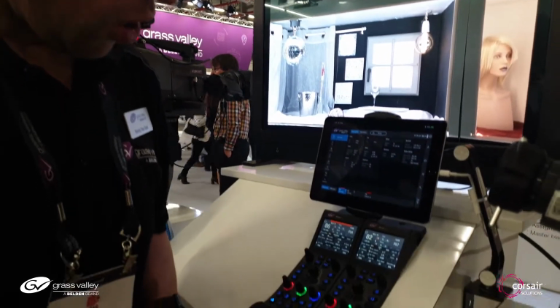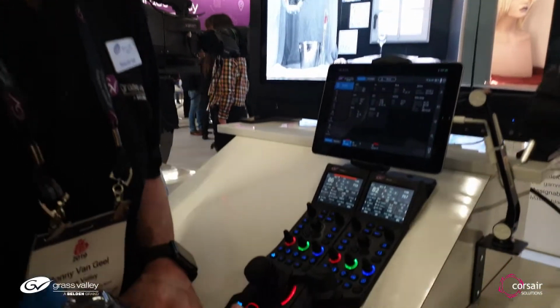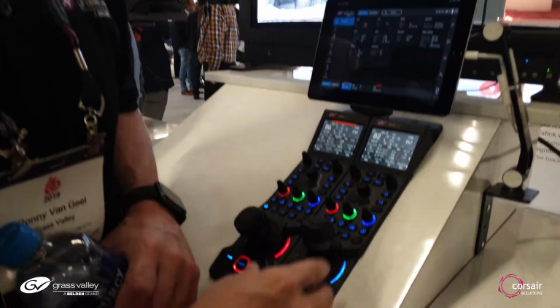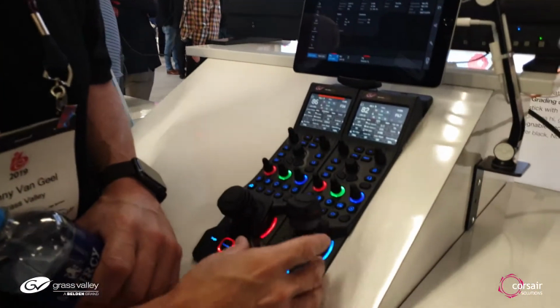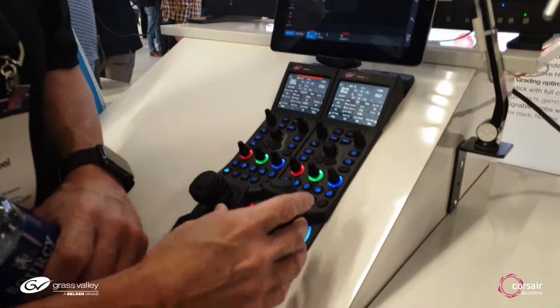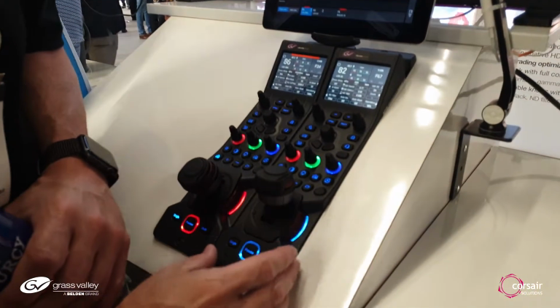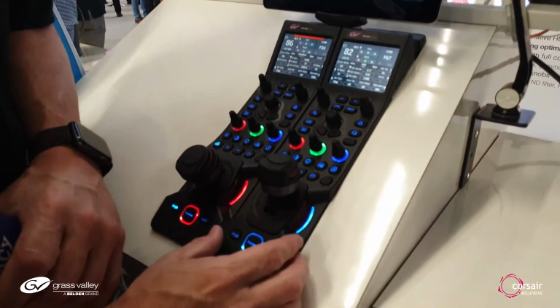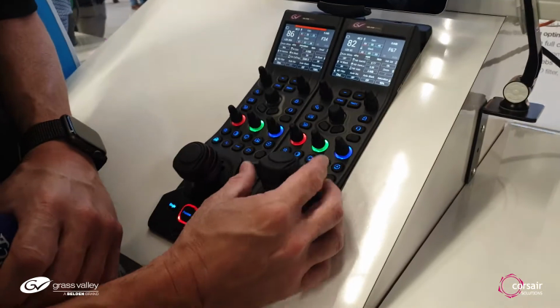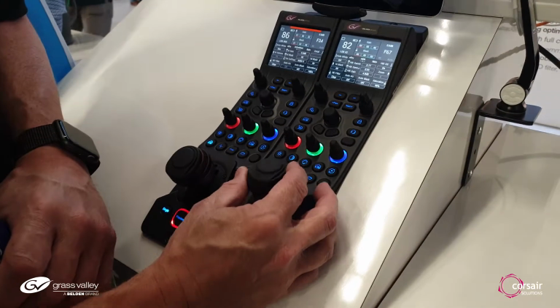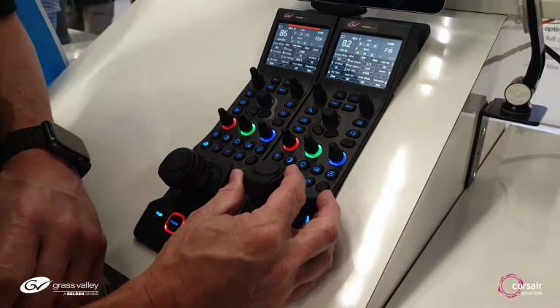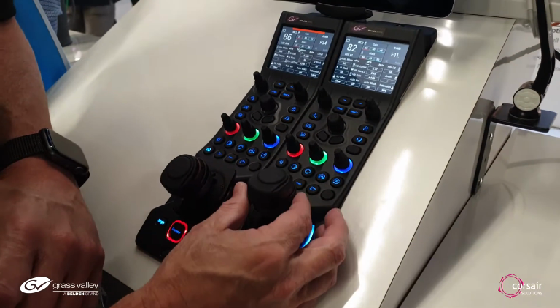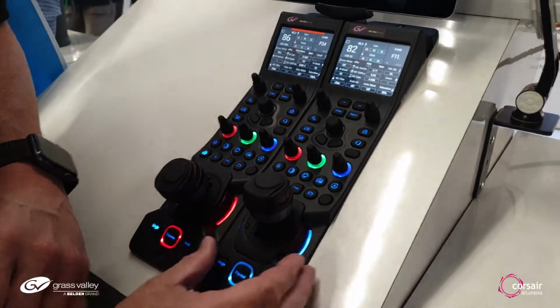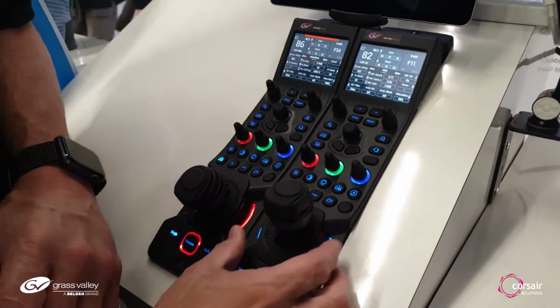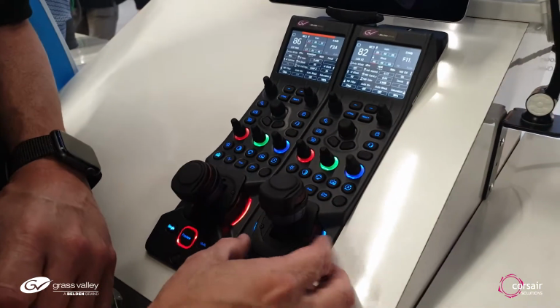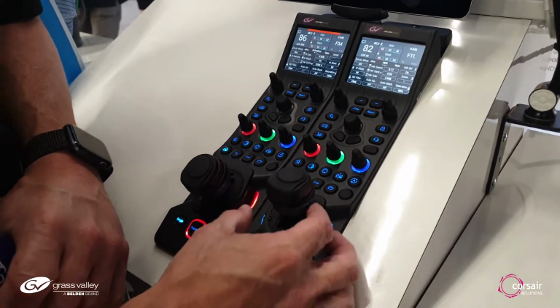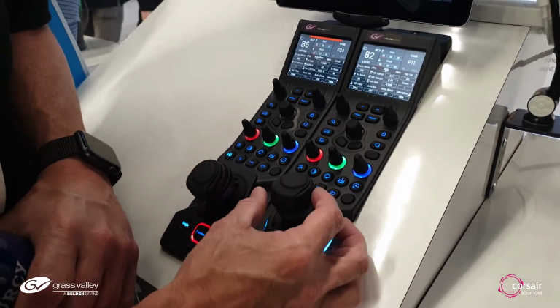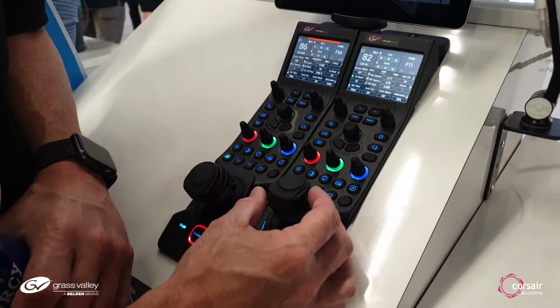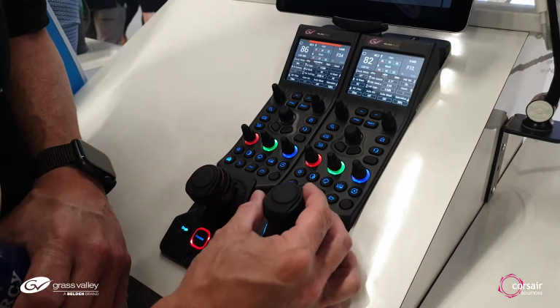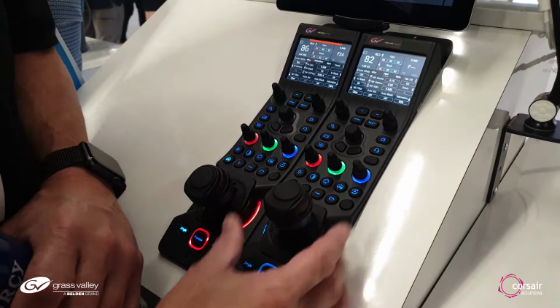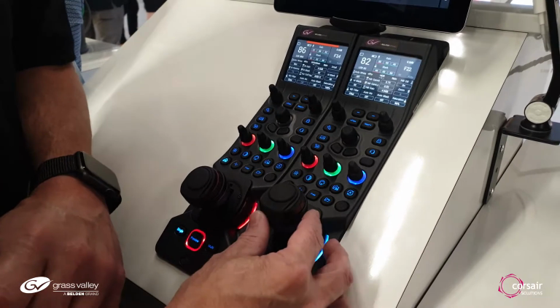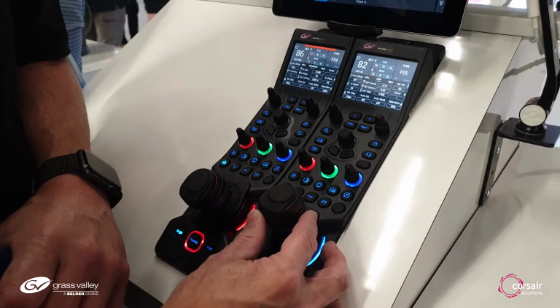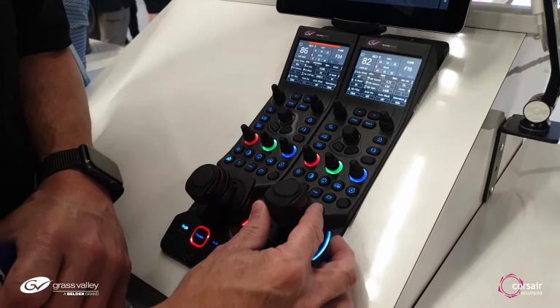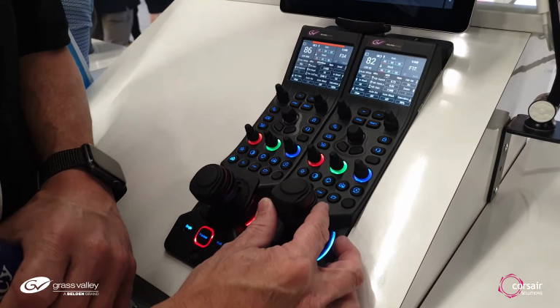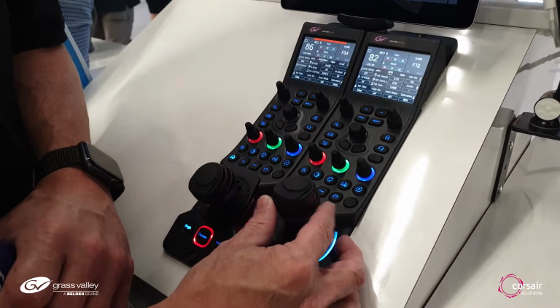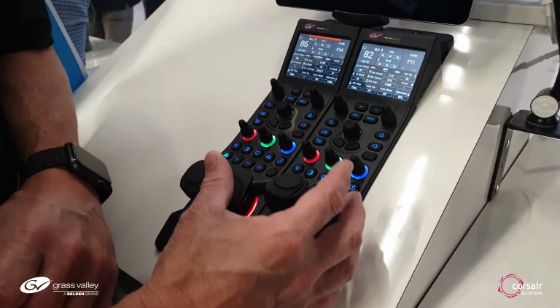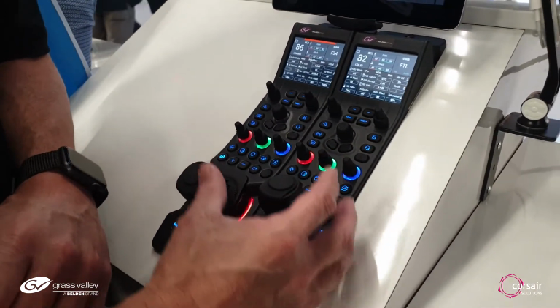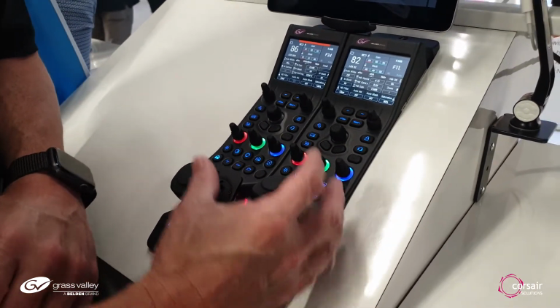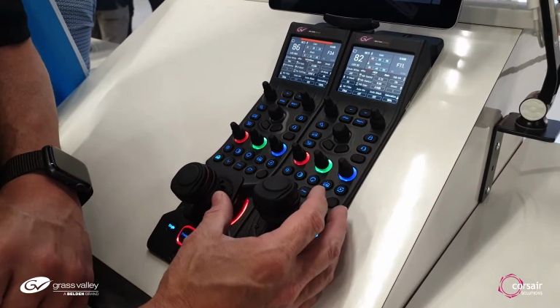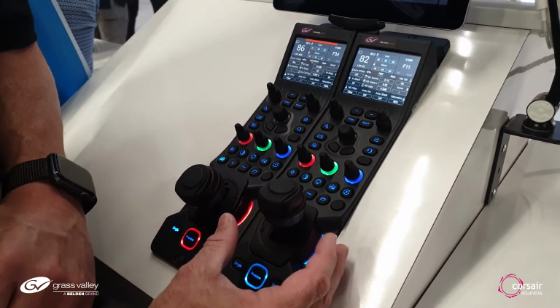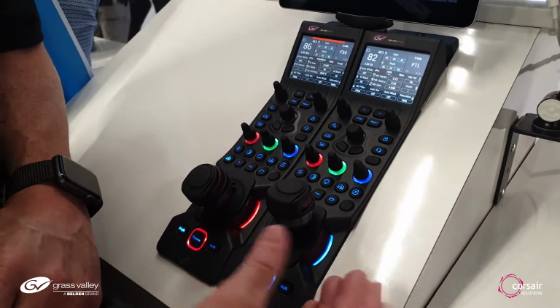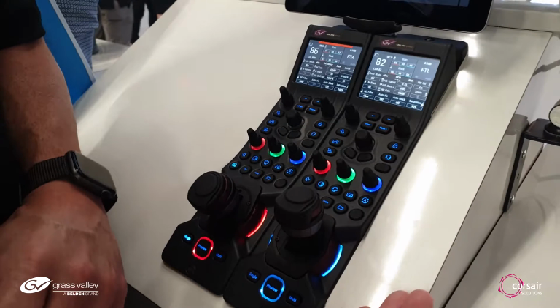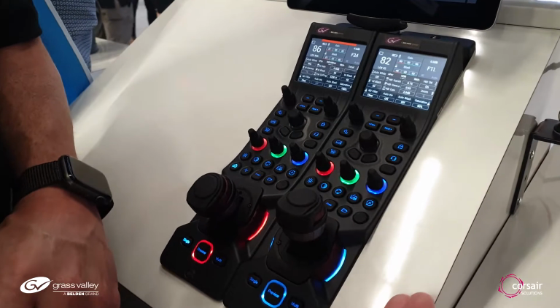First of all, you have many direct controls. Normally this is only iris and master black, but now you get one, two, three, four different controls at the same time. So it makes it a very powerful position to control whatever you like.